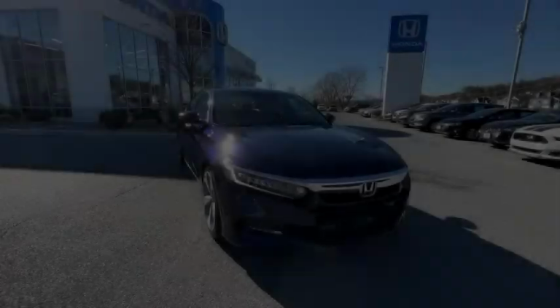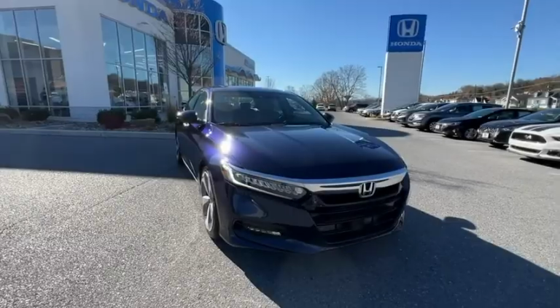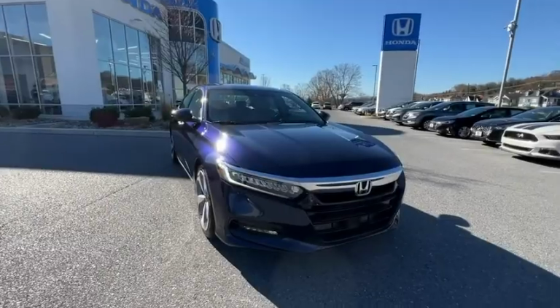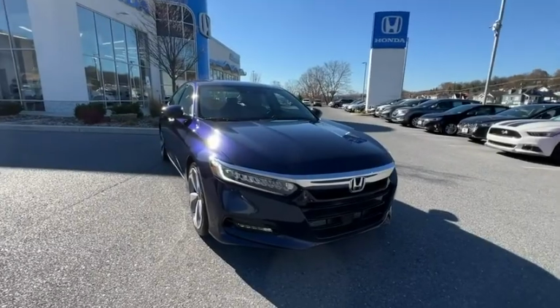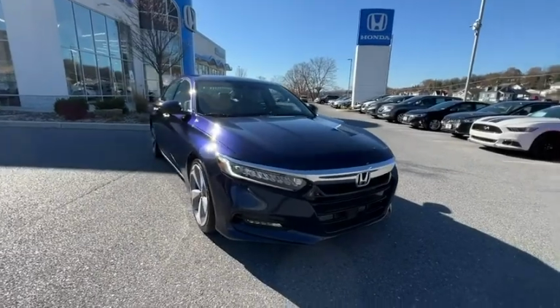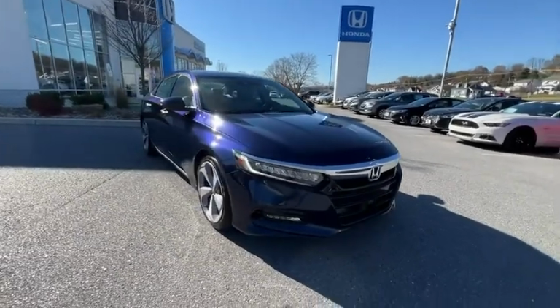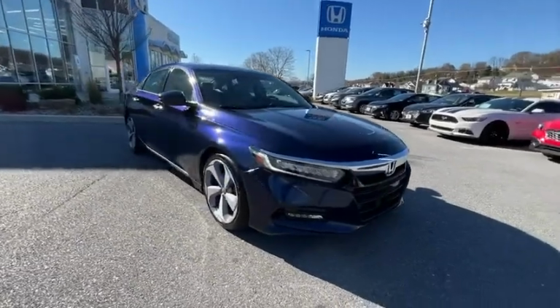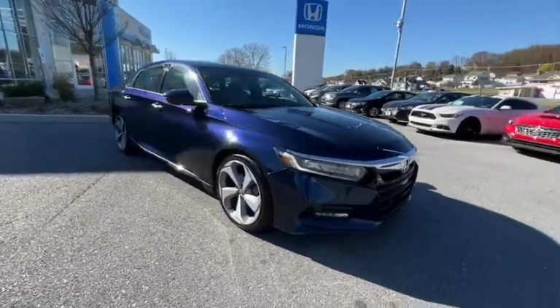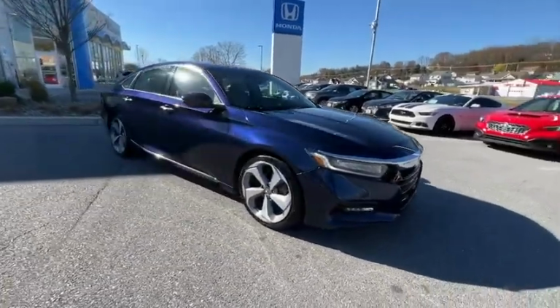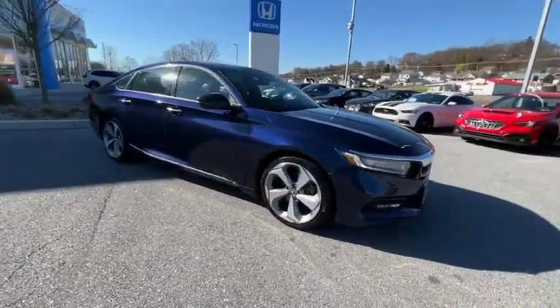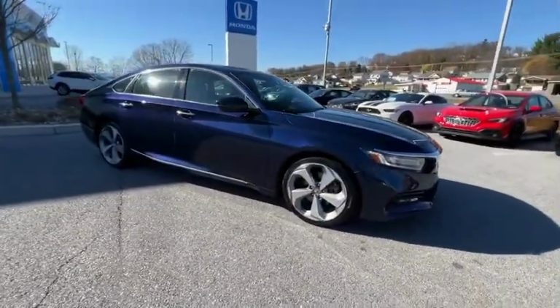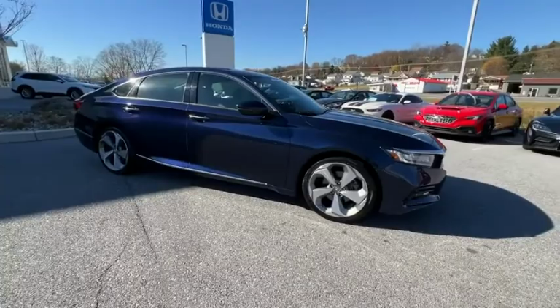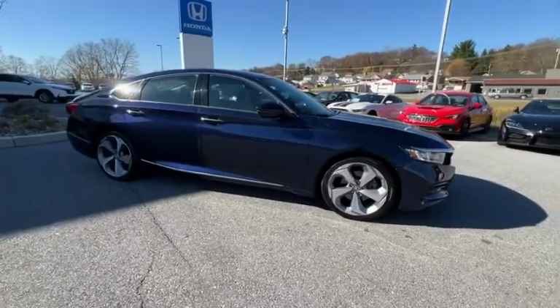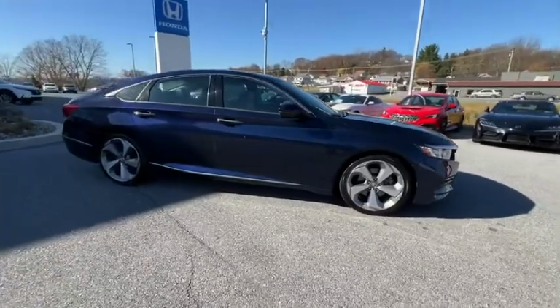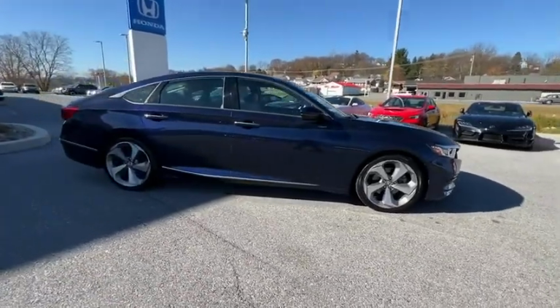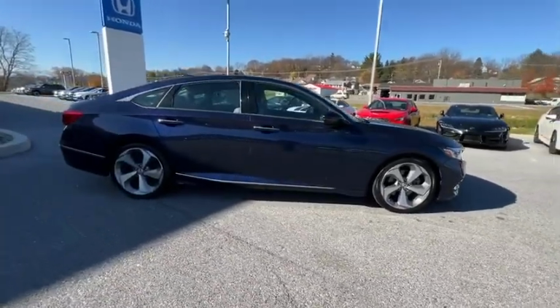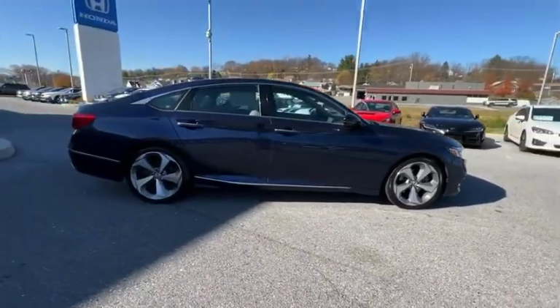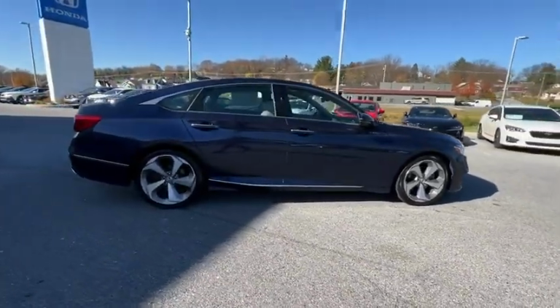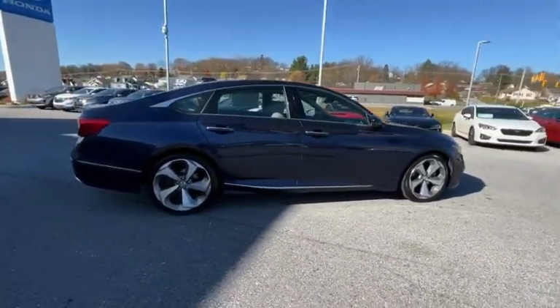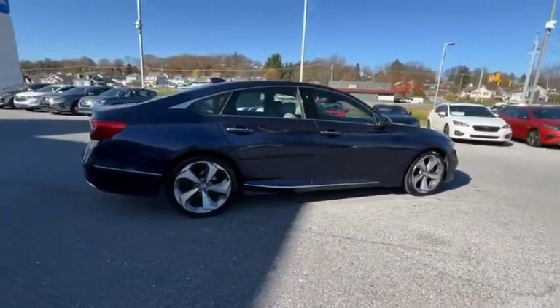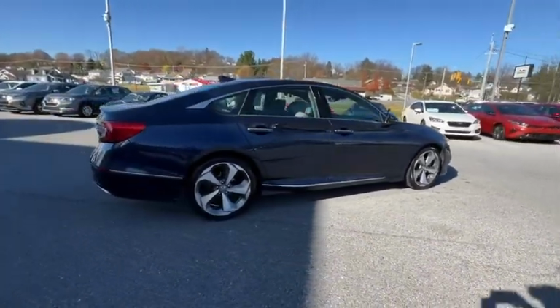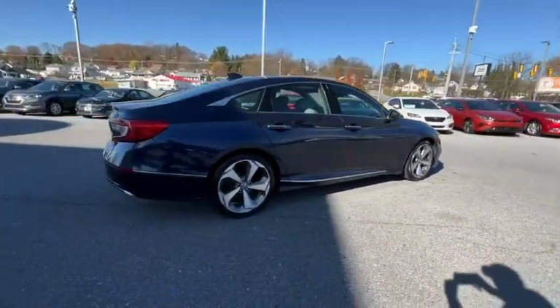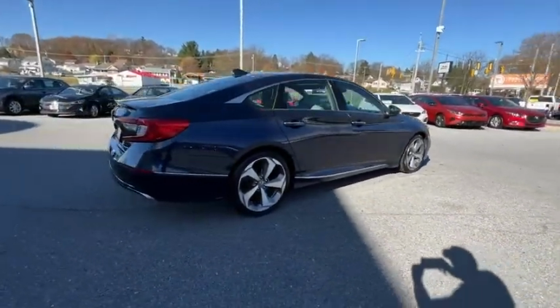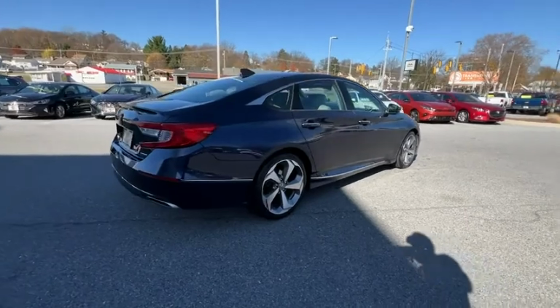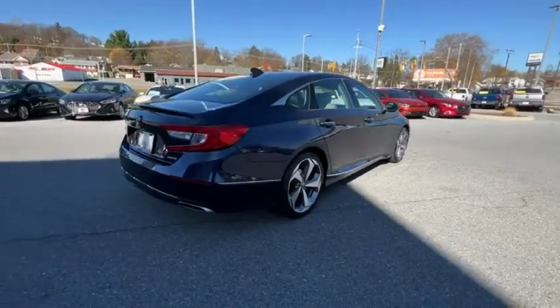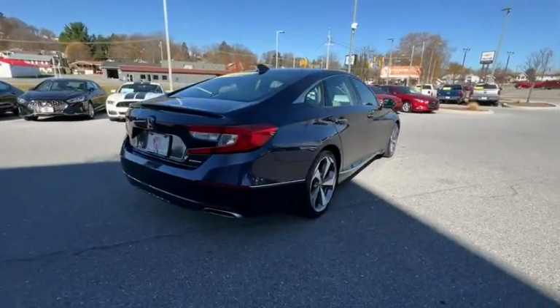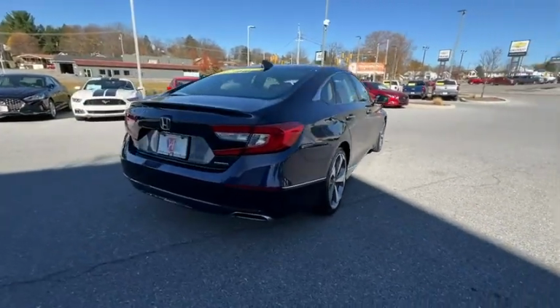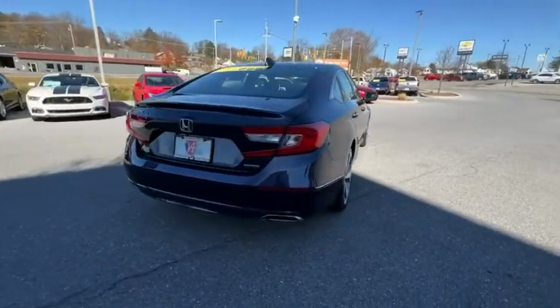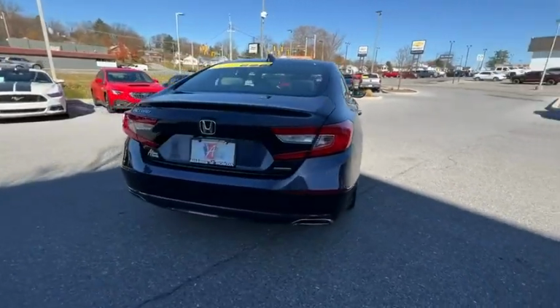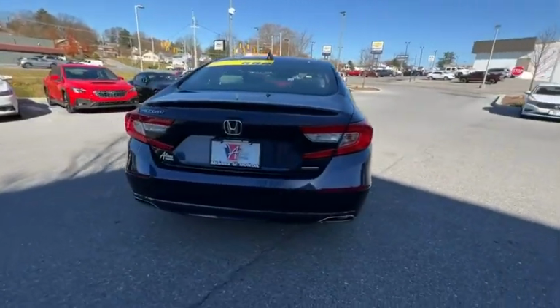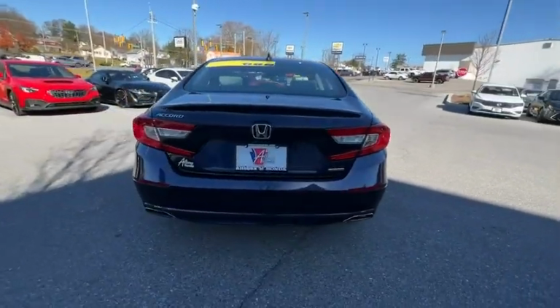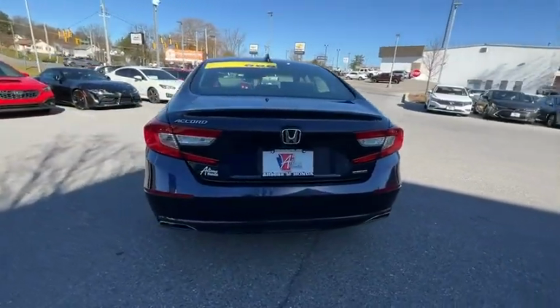Stop by and take a look at the 2018 Honda Accord — ingeniously simple, yet overflowing with luxury and technological creativity. All that and more in the Accord. This vehicle has less than 100,000 miles.